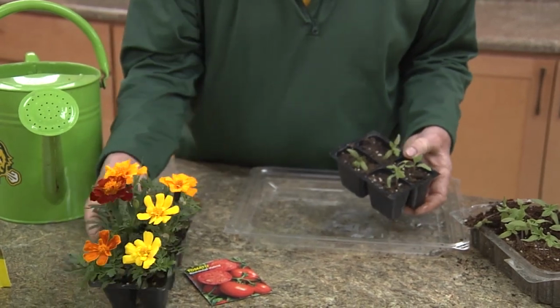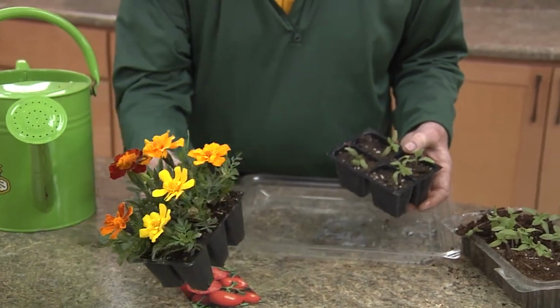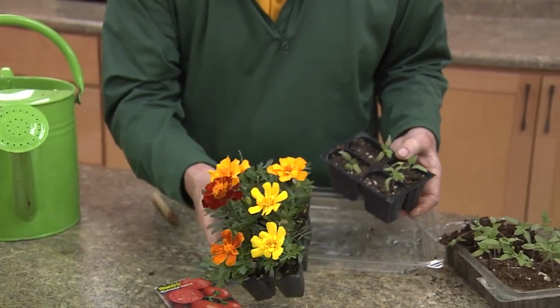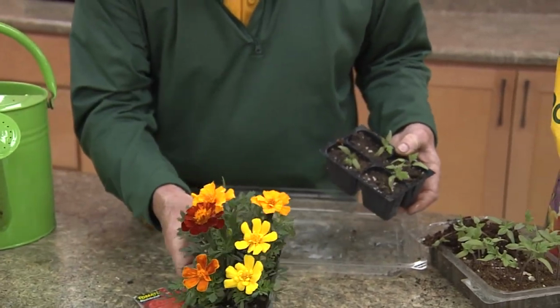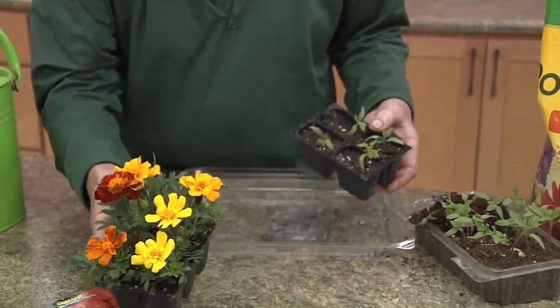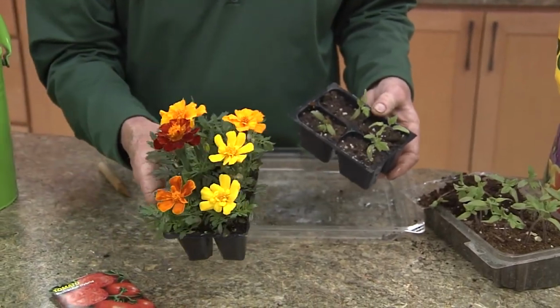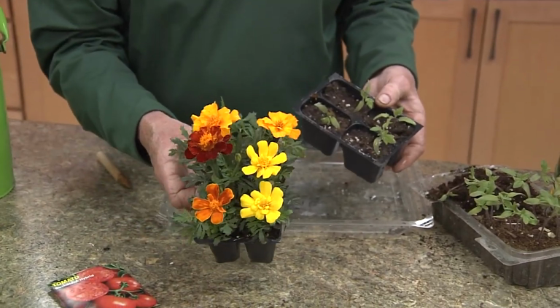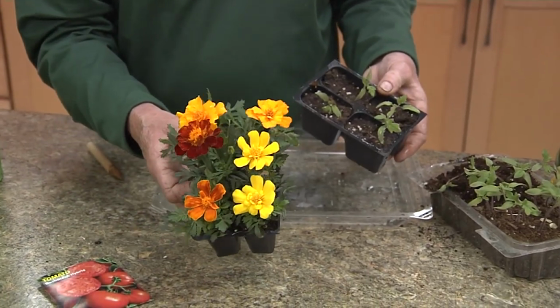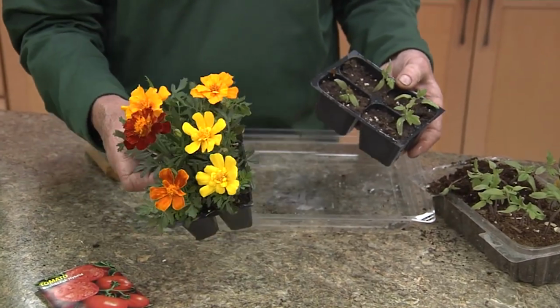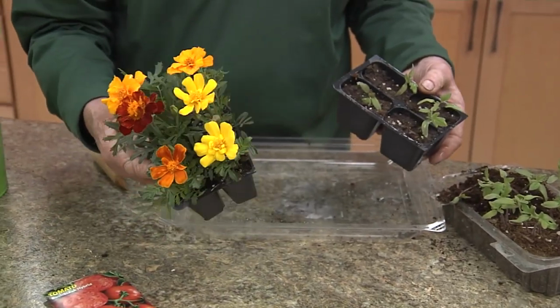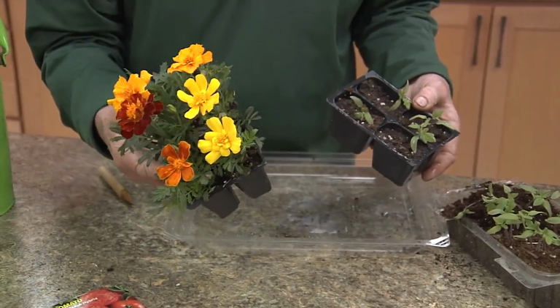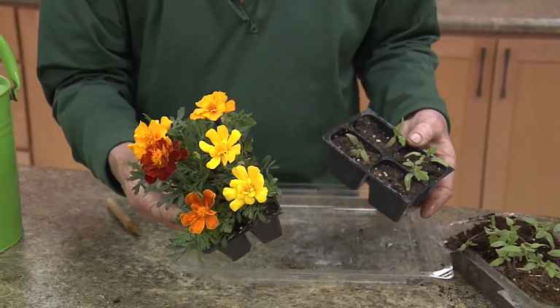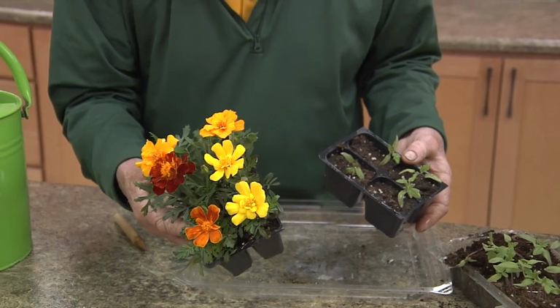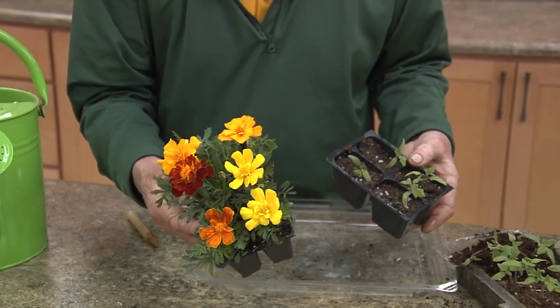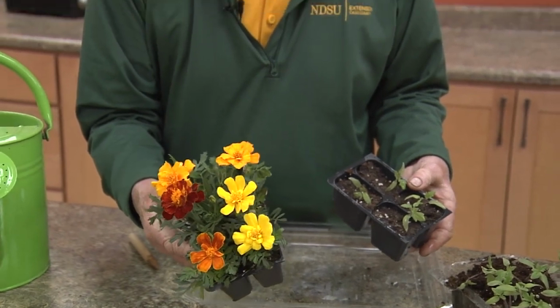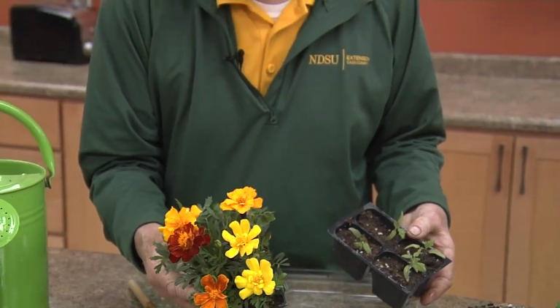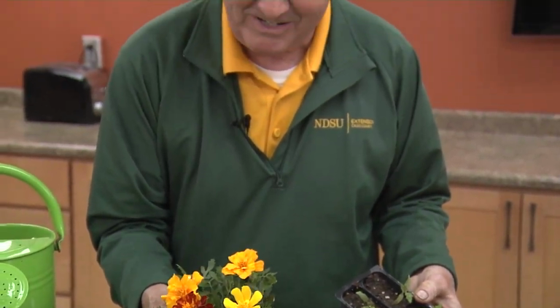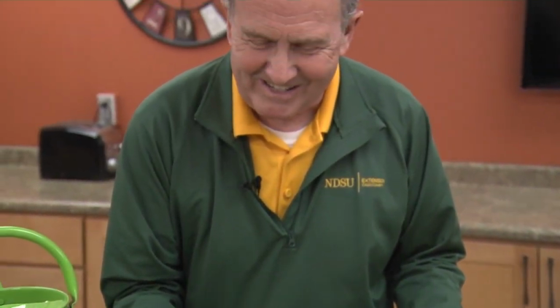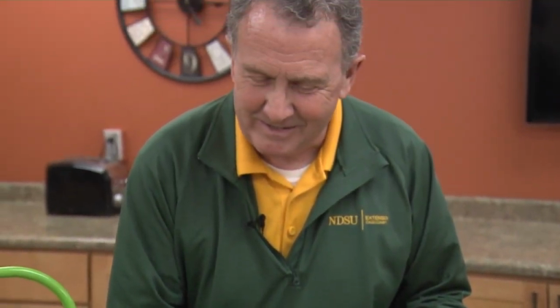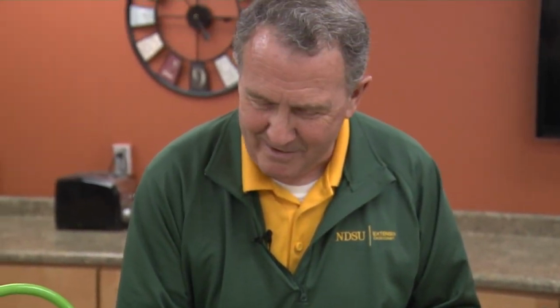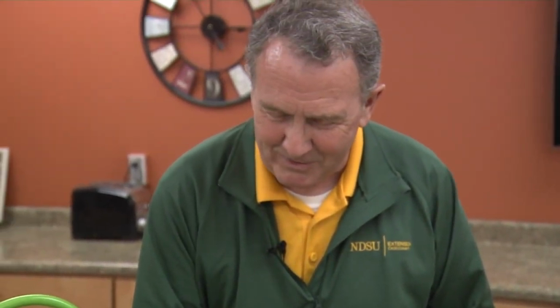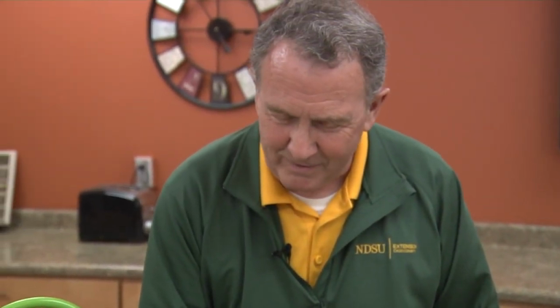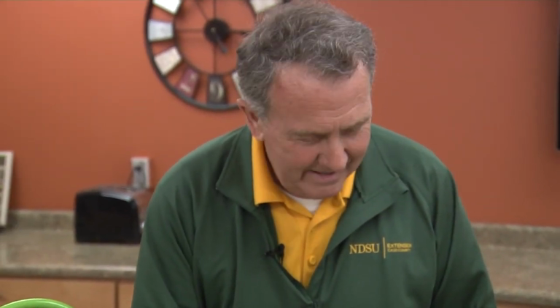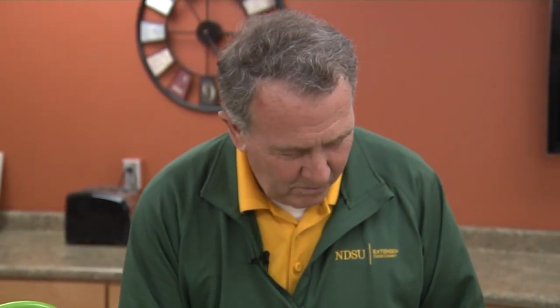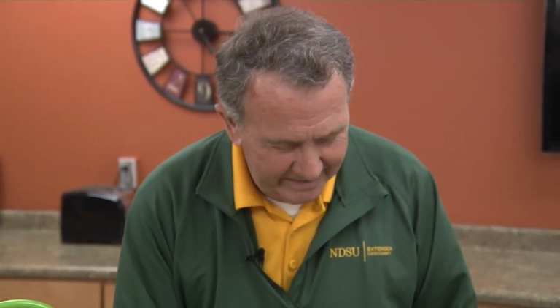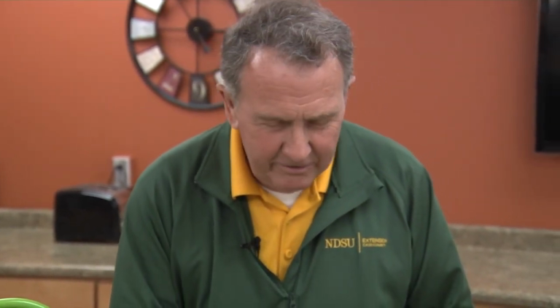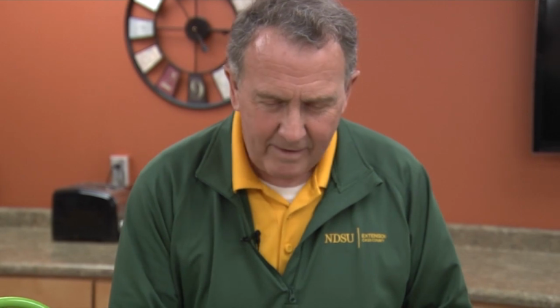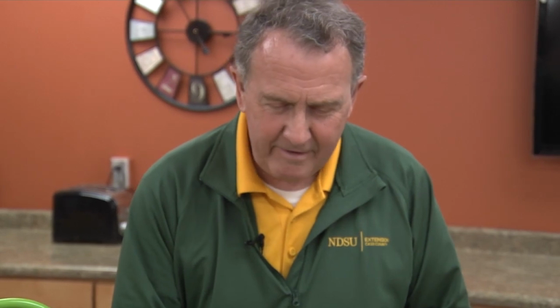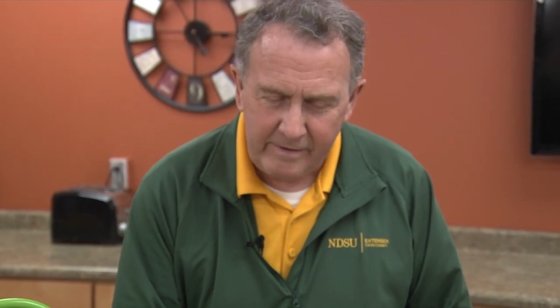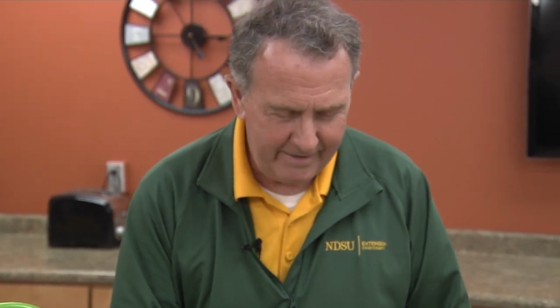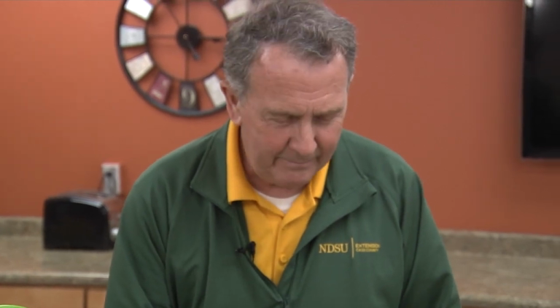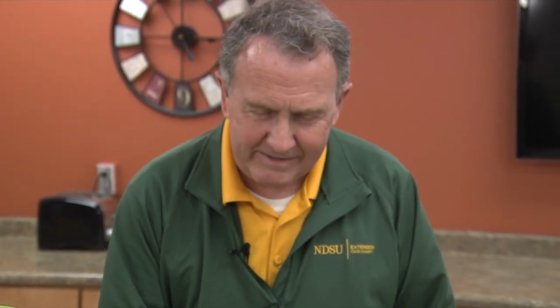Before long we'll have our very own tomato plants, or we can do the very same with annual flowers such as these marigolds. So we can easily grow our very own bedding plants and vegetable transplants from seed.